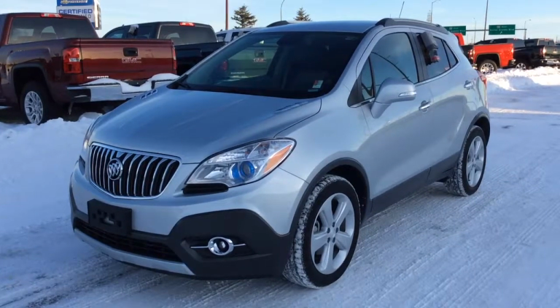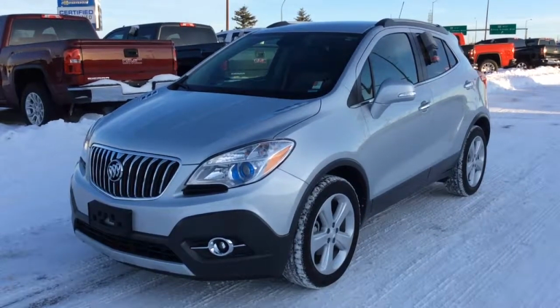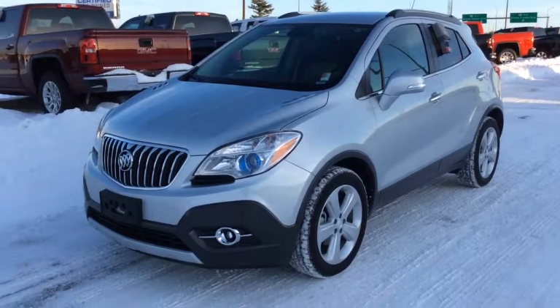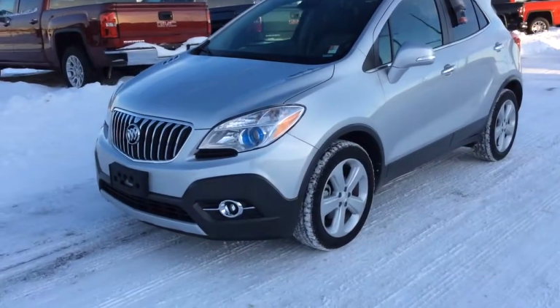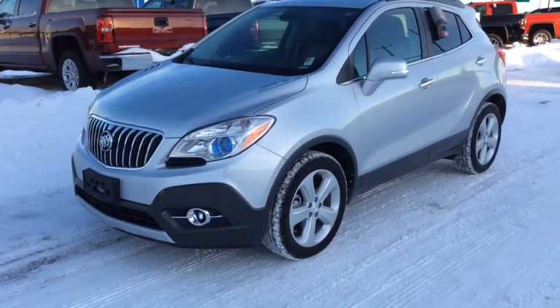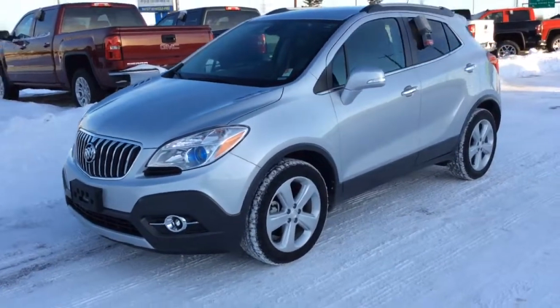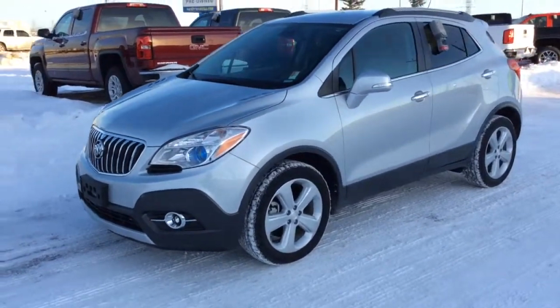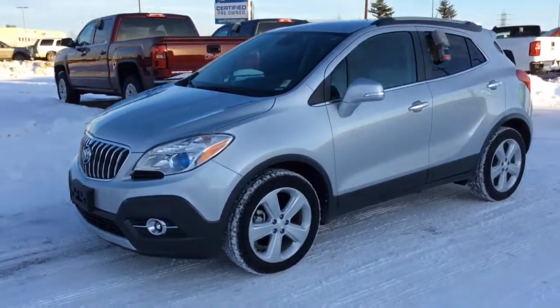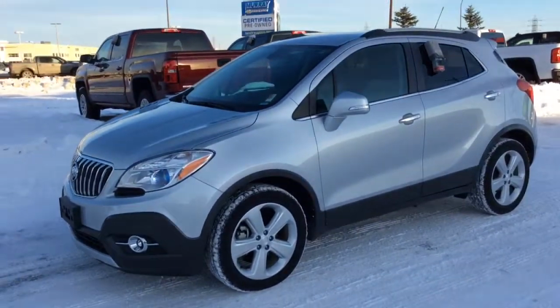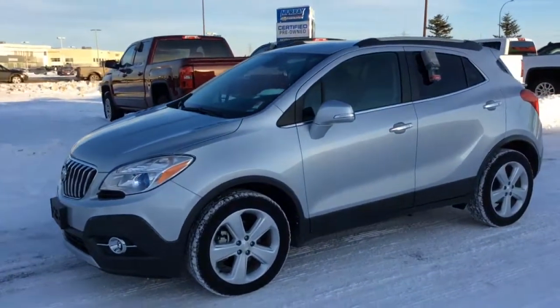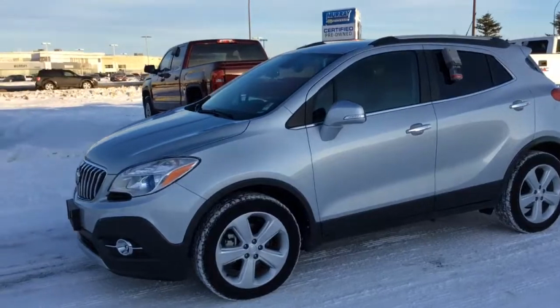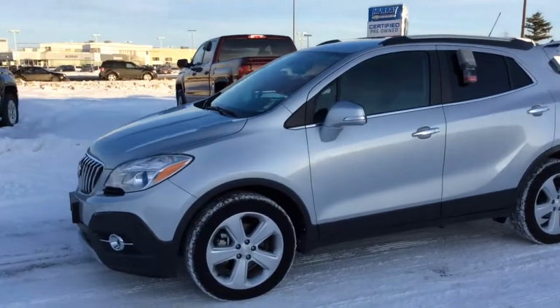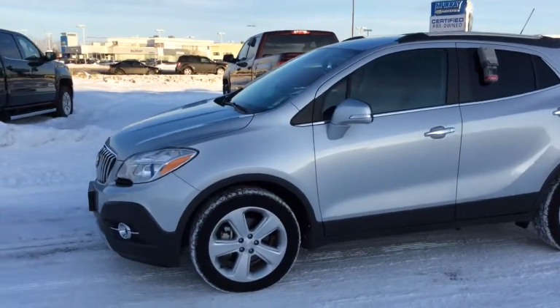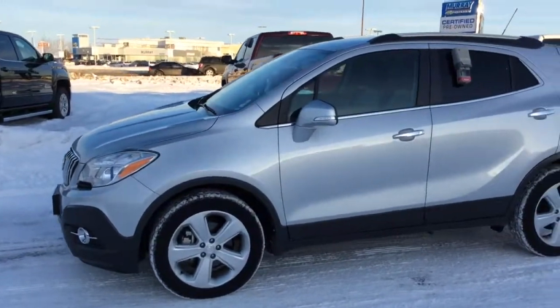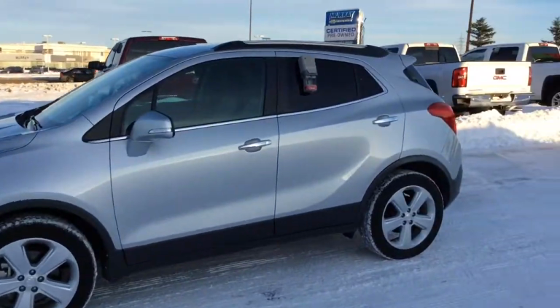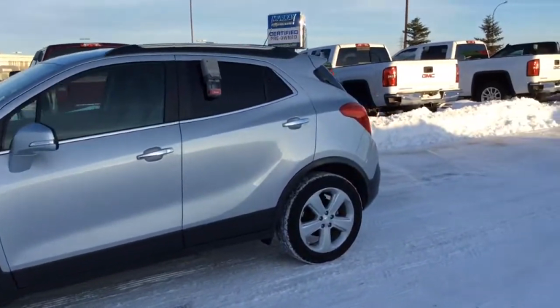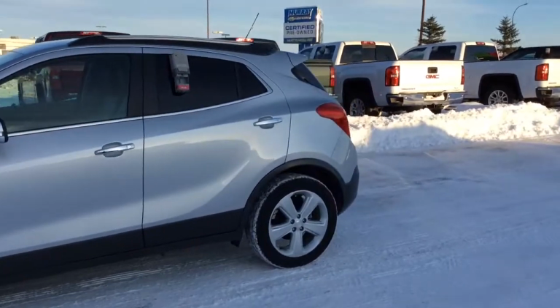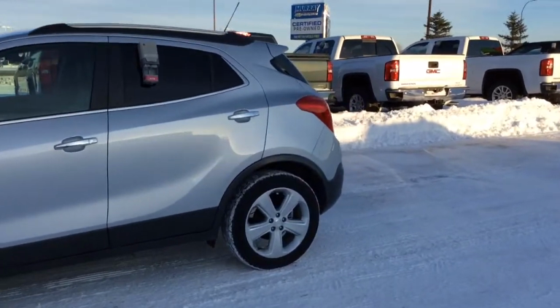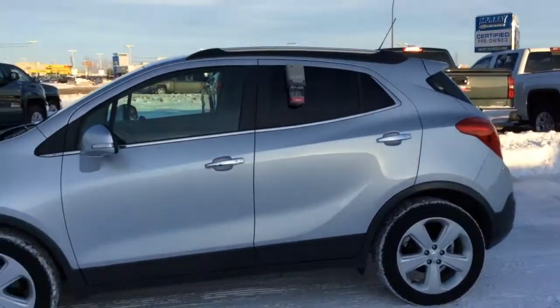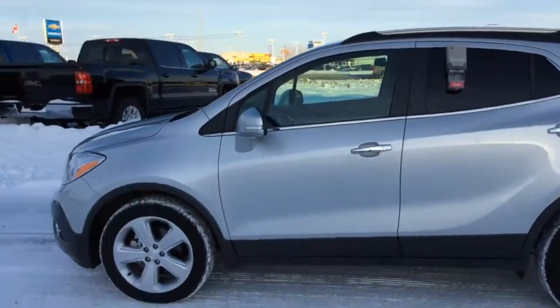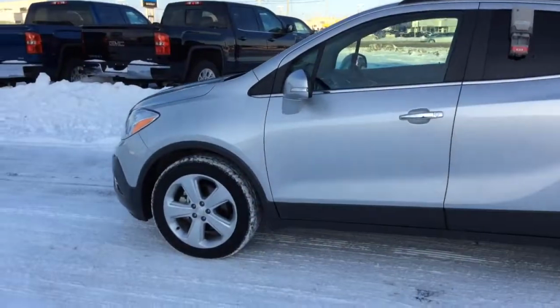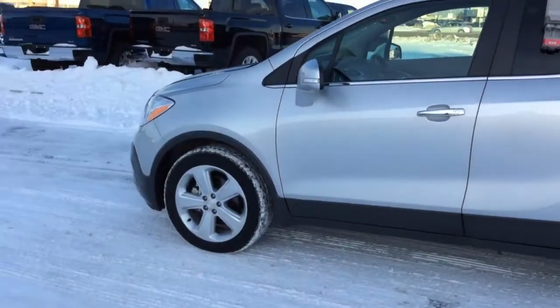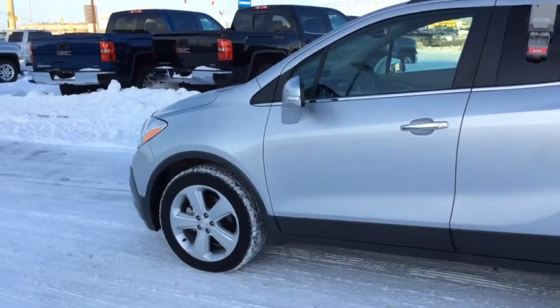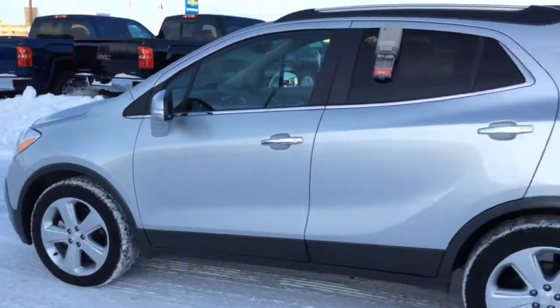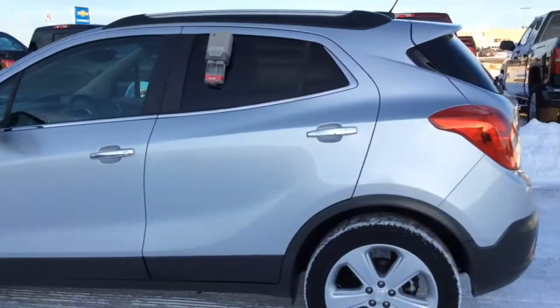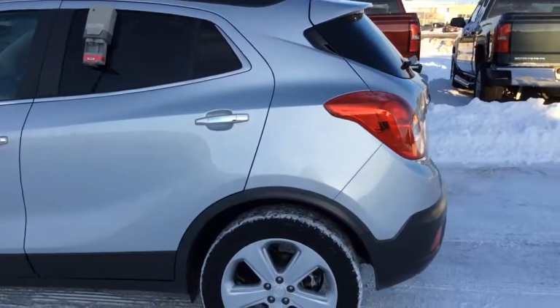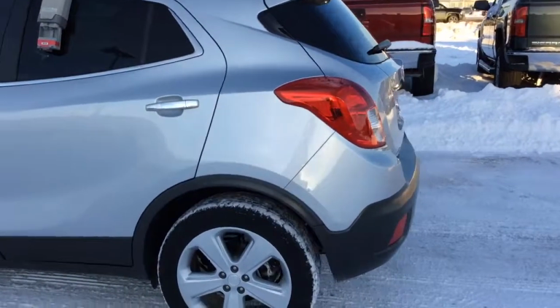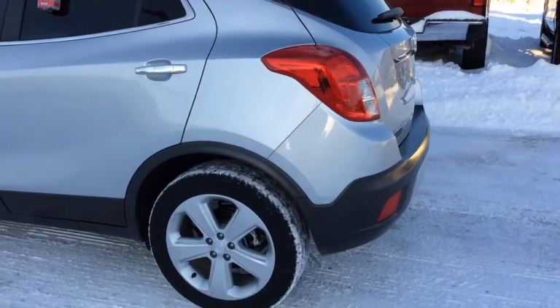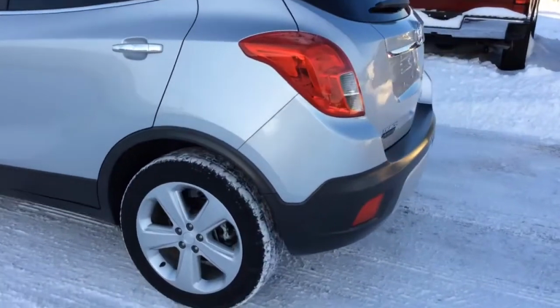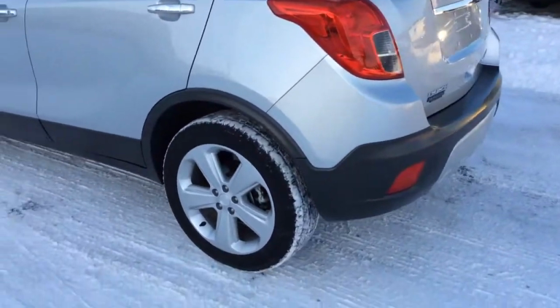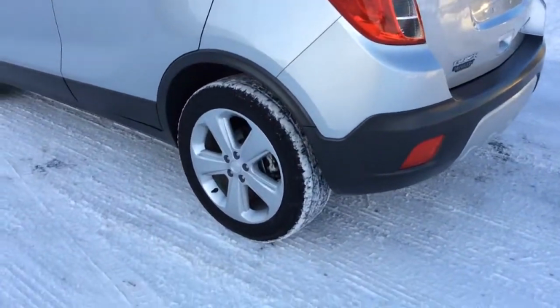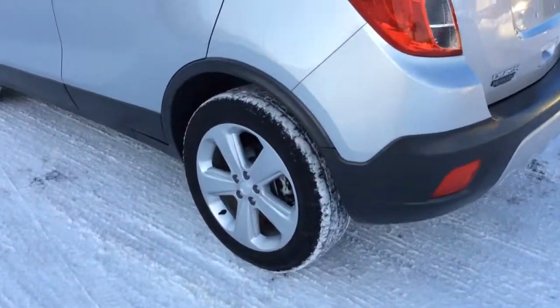Hey, this is Brendan from McNaught here to show you this gorgeous, very low-kilometer 2015 Buick Encore. This Encore is actually driven by one of our employees, and it's just past the 5,000-kilometer mark.